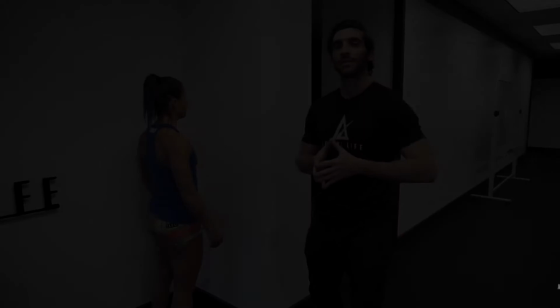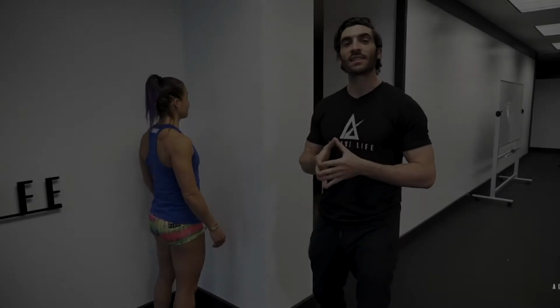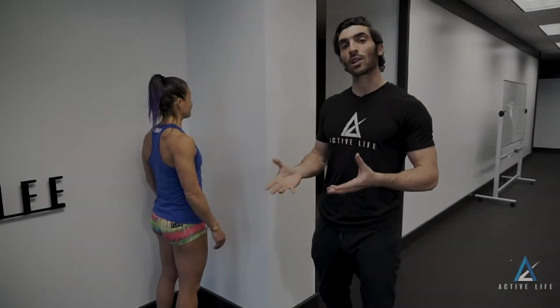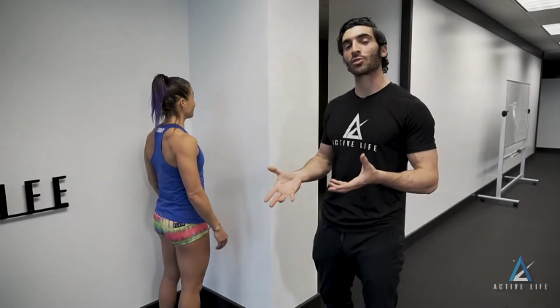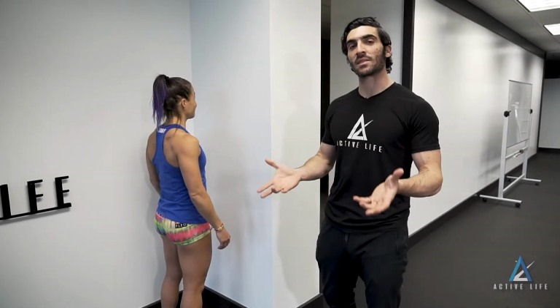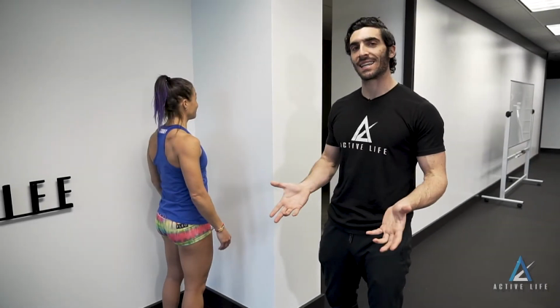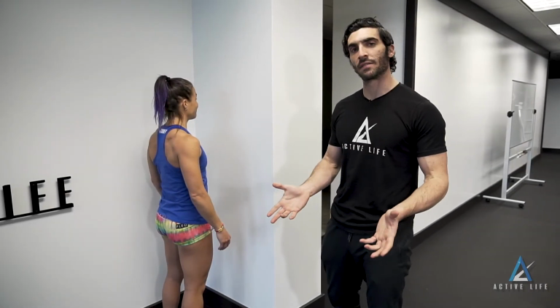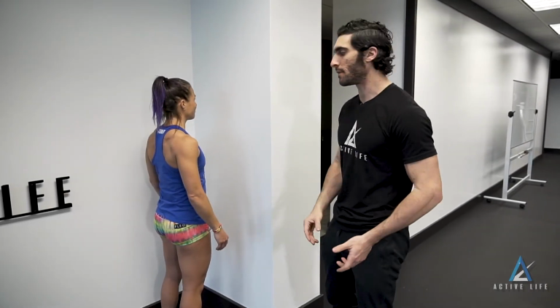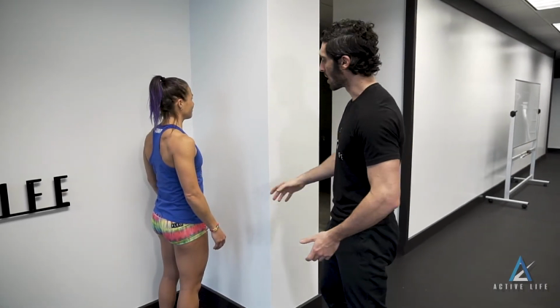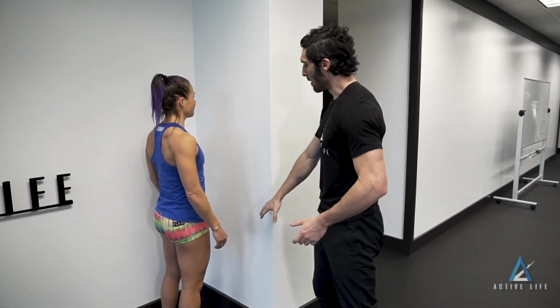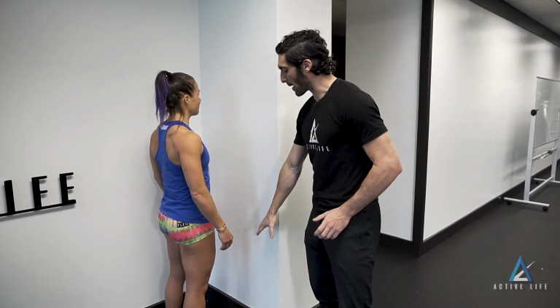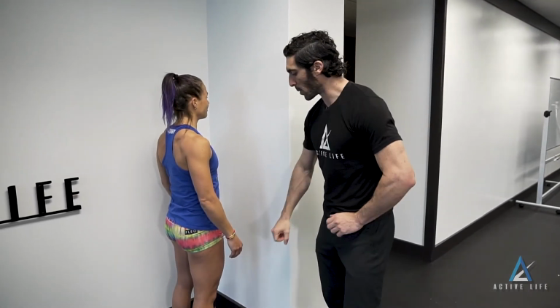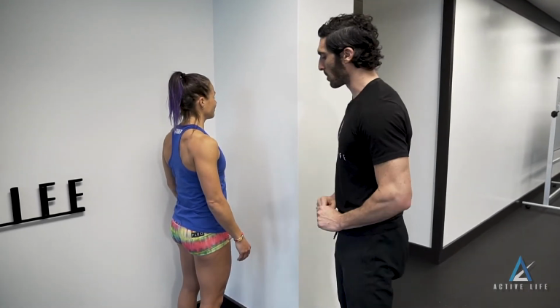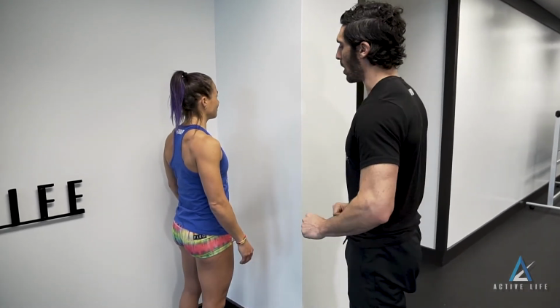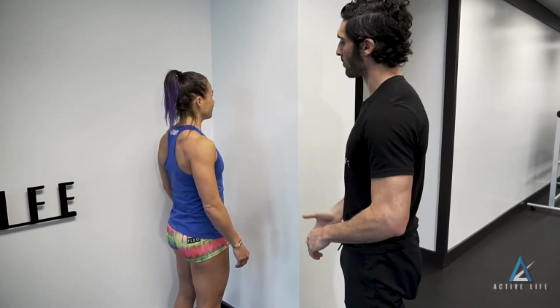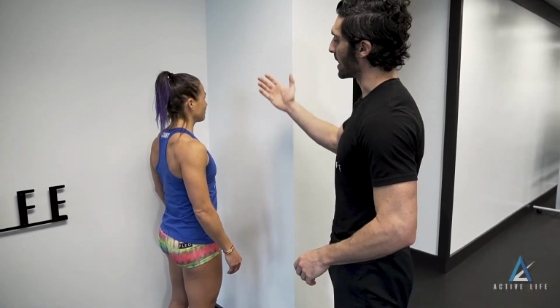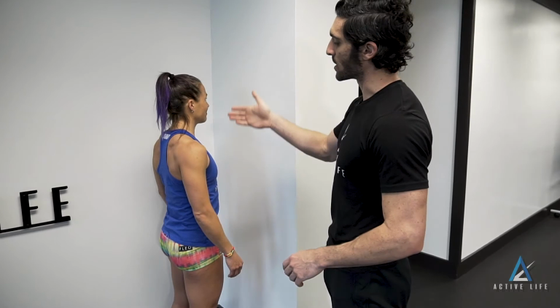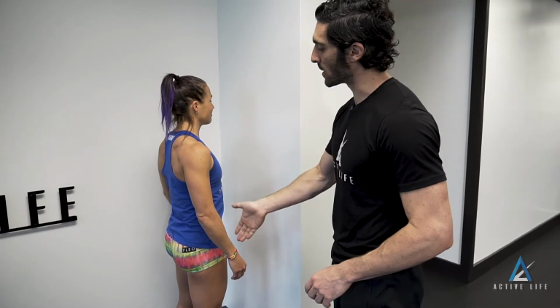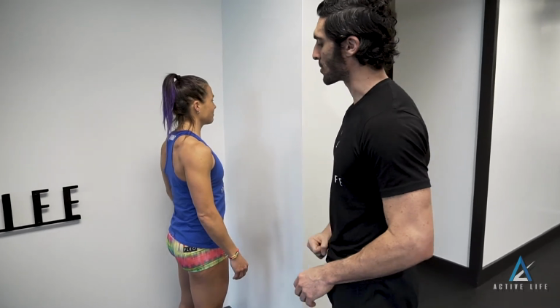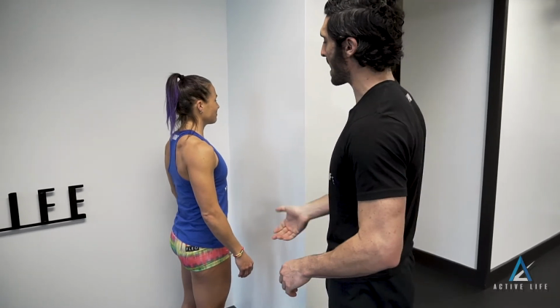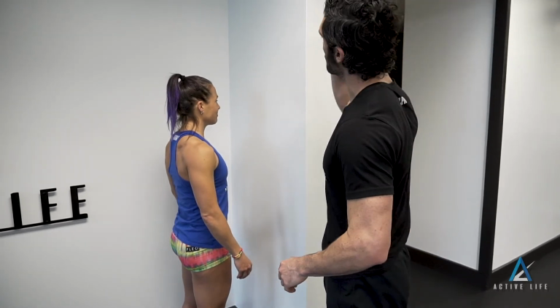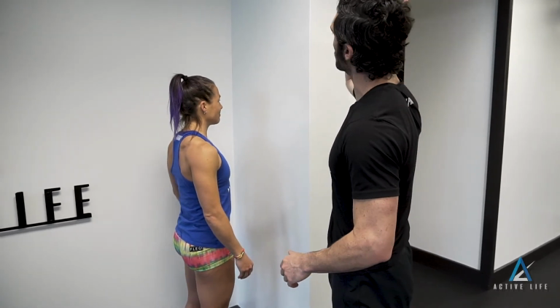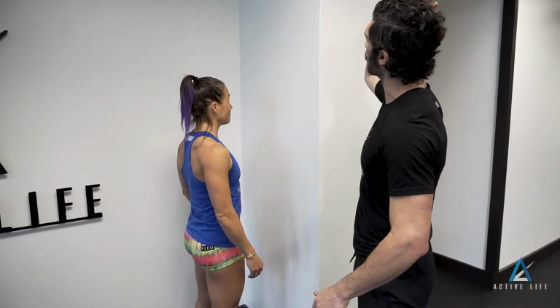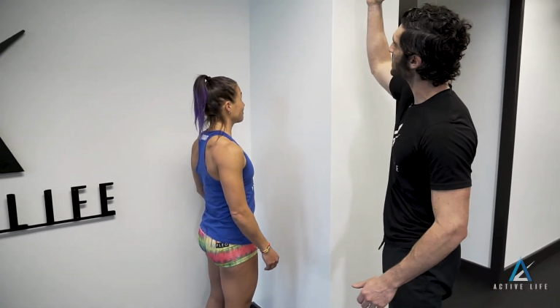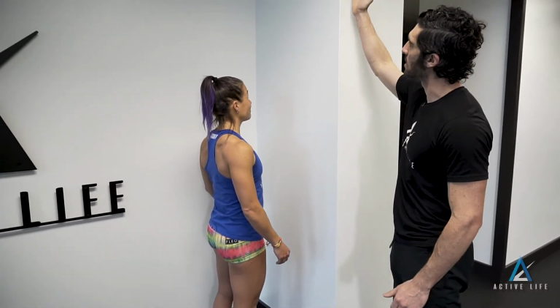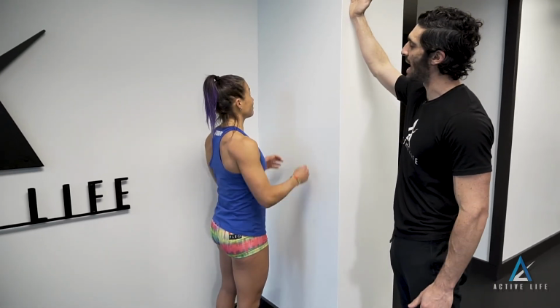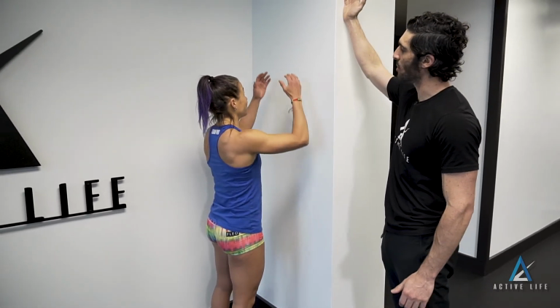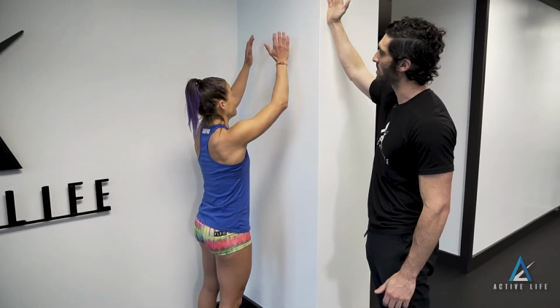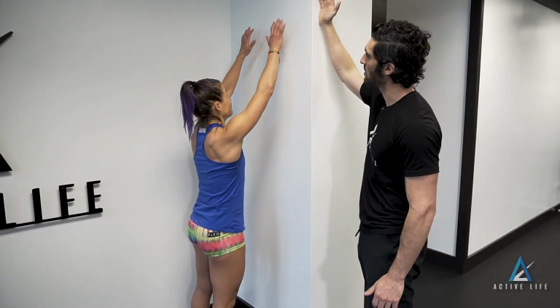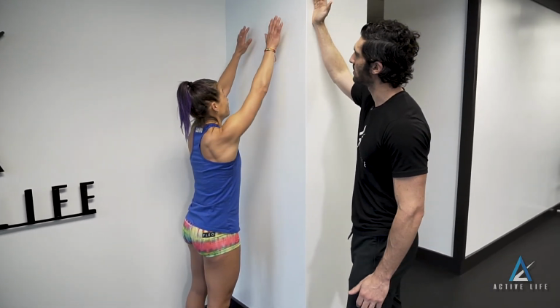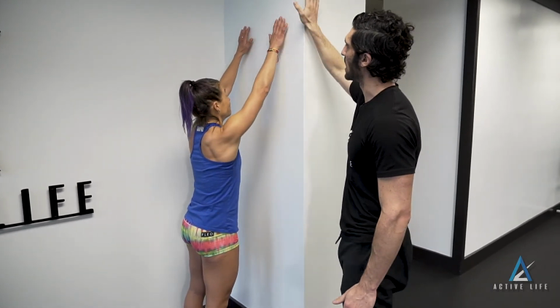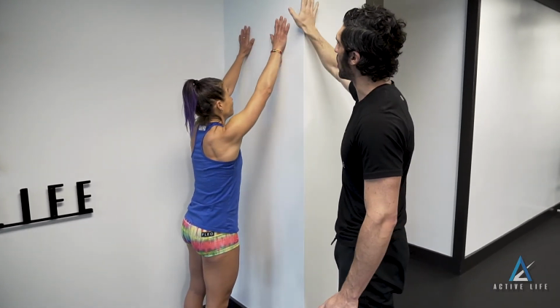This is the lower trap standing lift off. About a foot away from the wall, in the tallest posture you can, you're going to rest the palms of your hands on the wall.